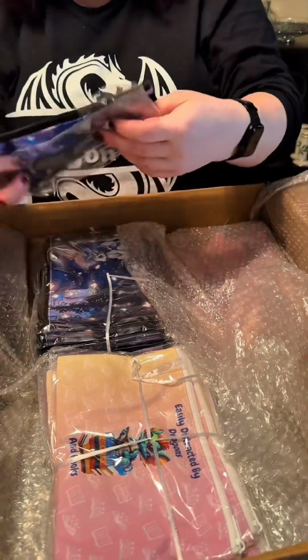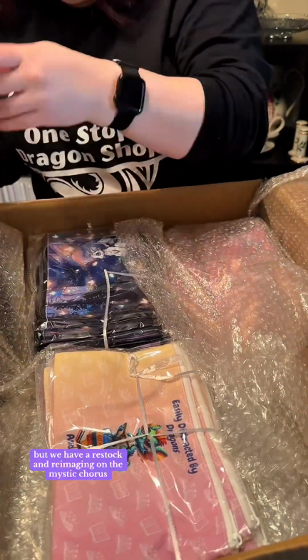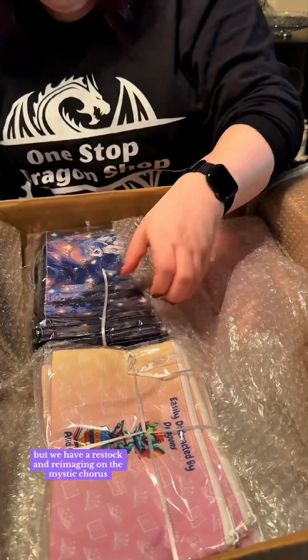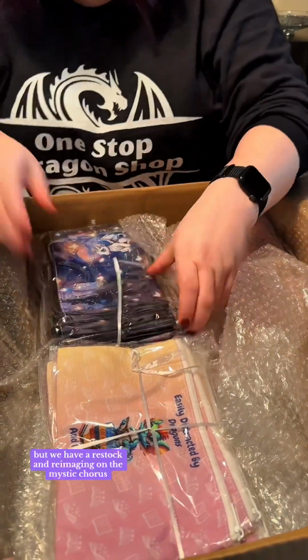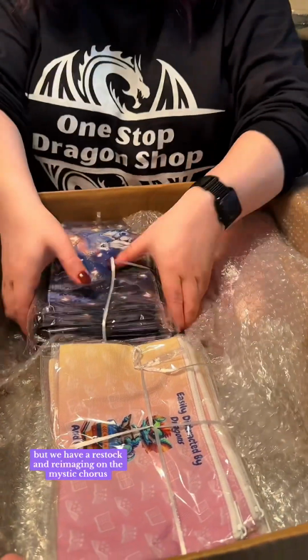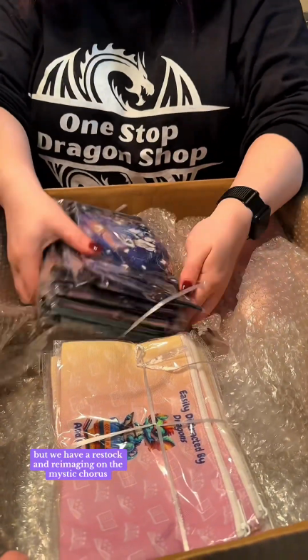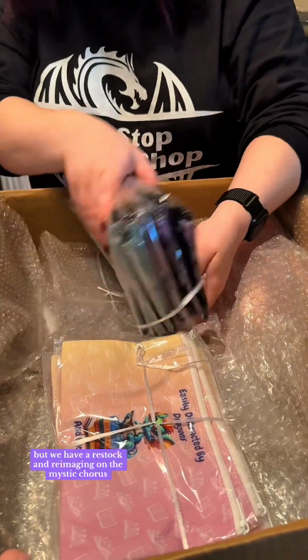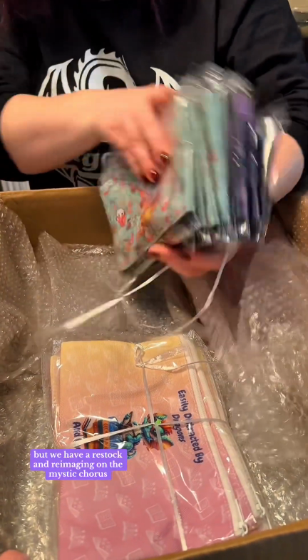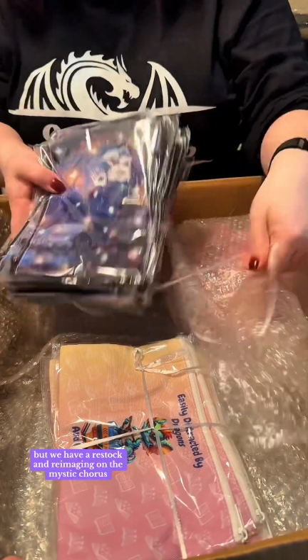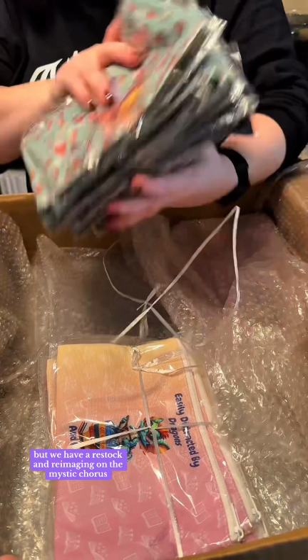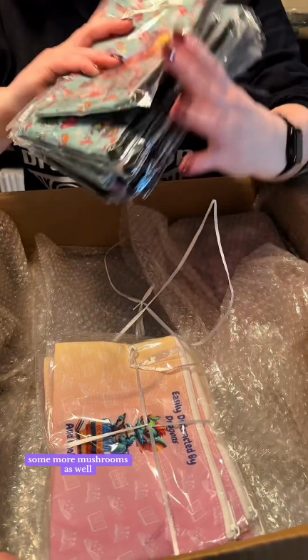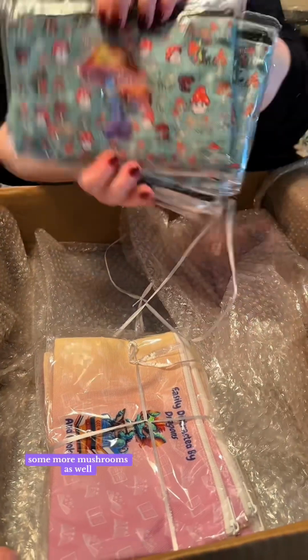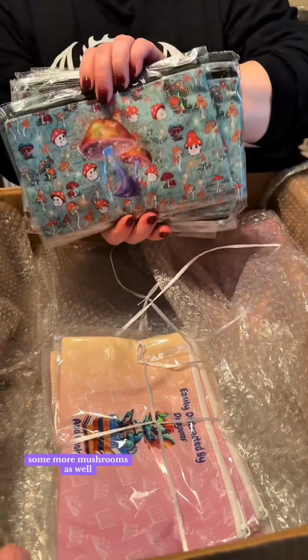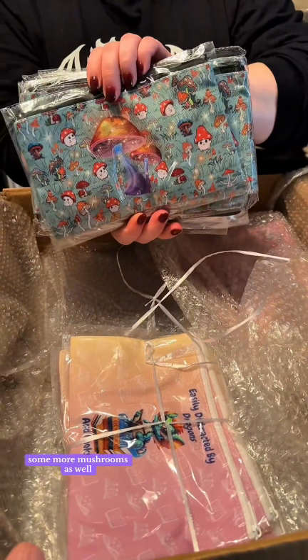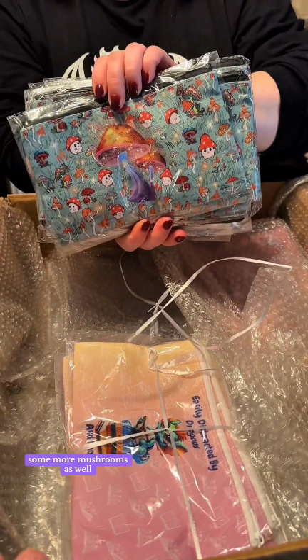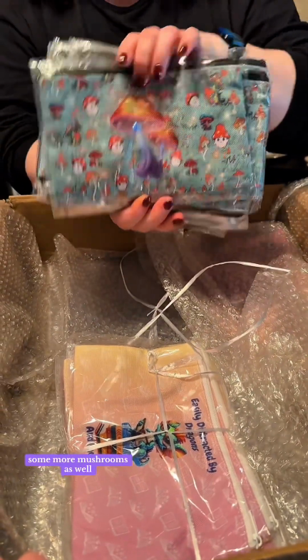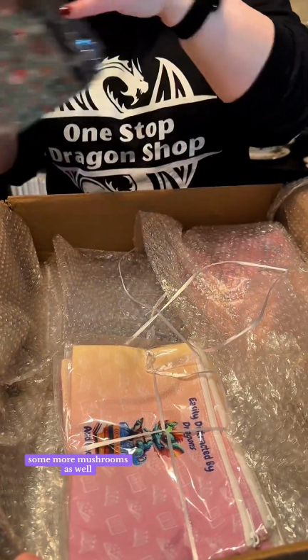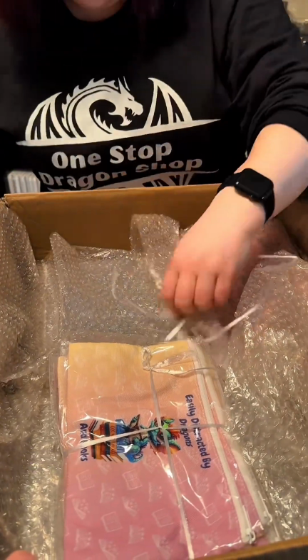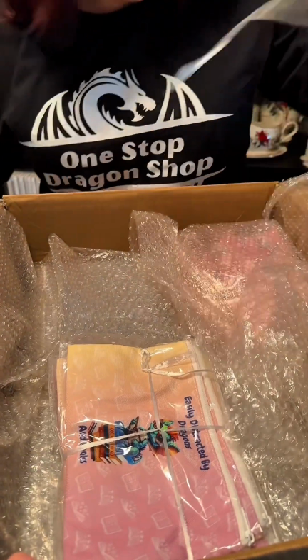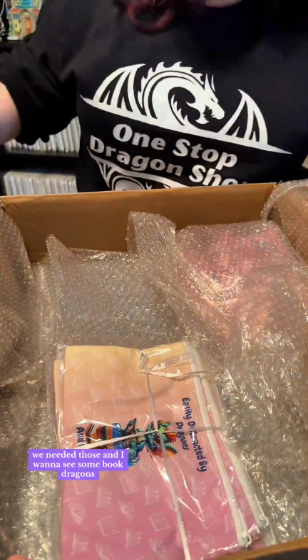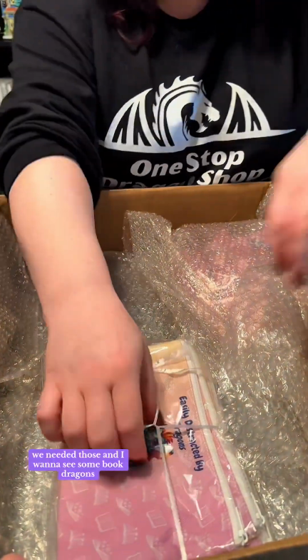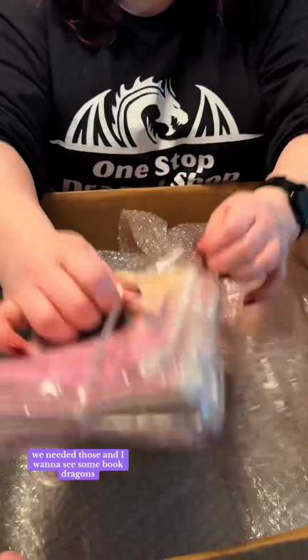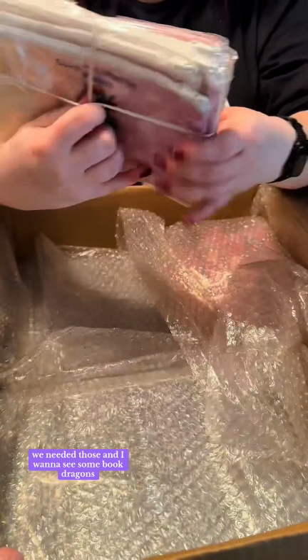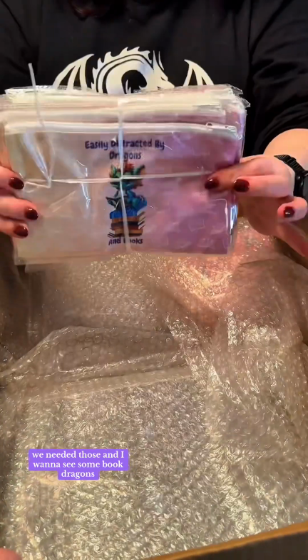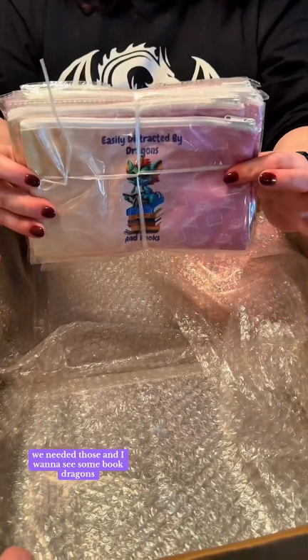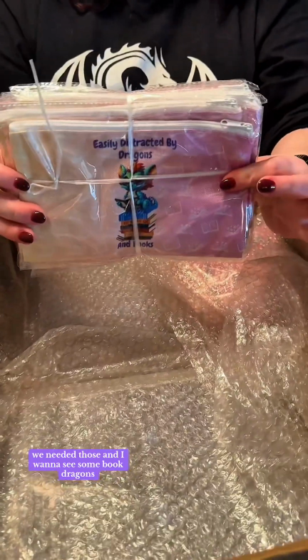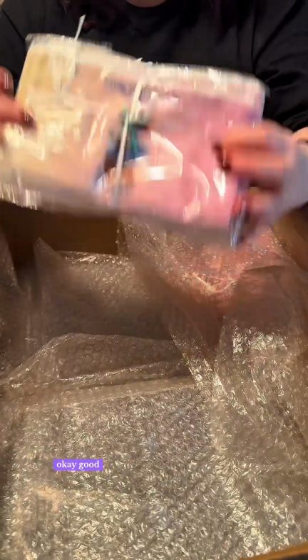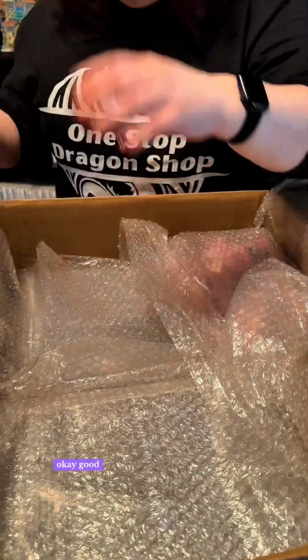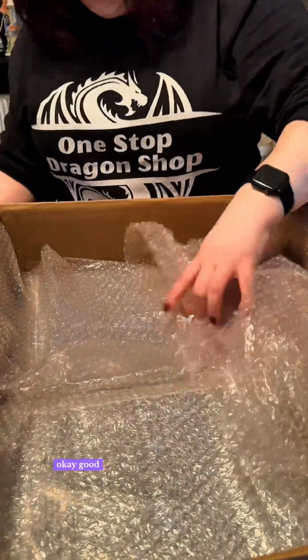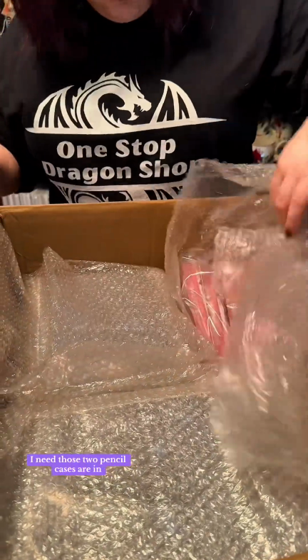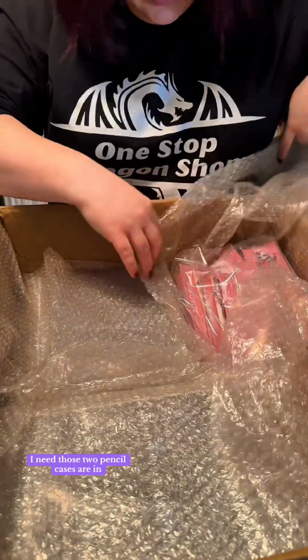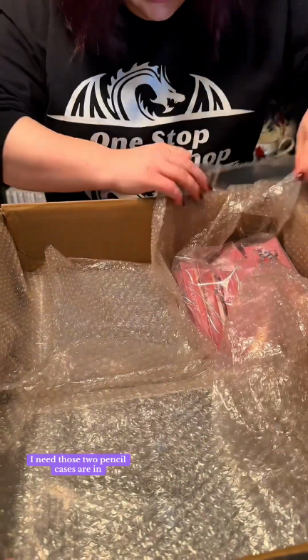So we have a restock and re-imaging on the mystic forest, some more mushrooms as well. We needed those, and I see some dragons — okay good, I need those too. Pencil cases are in.